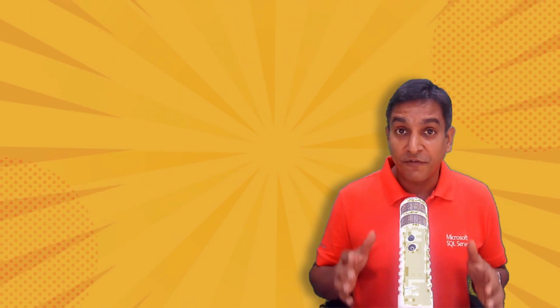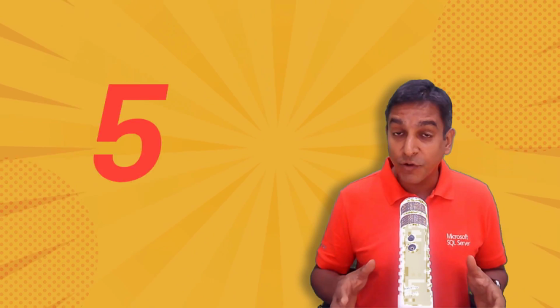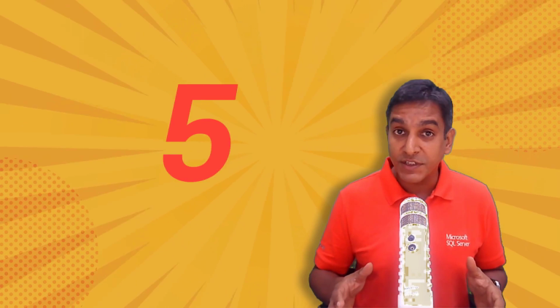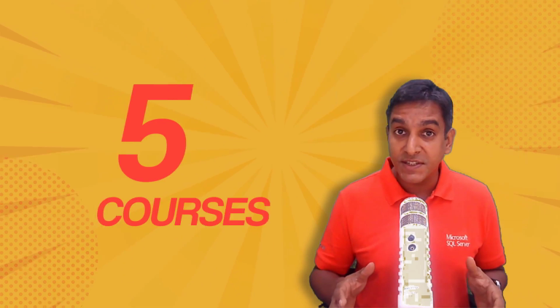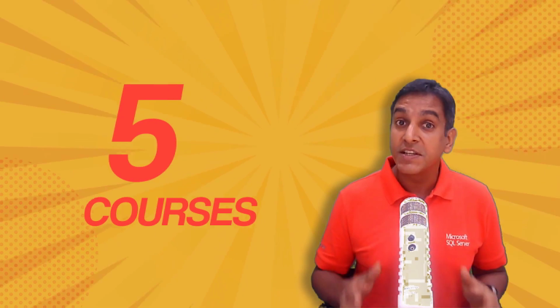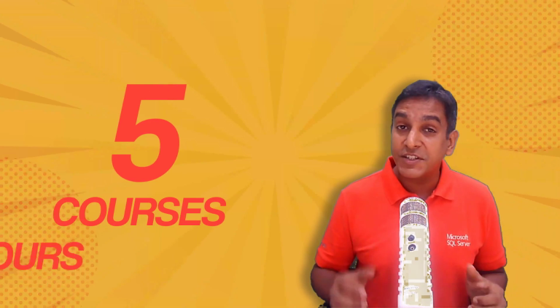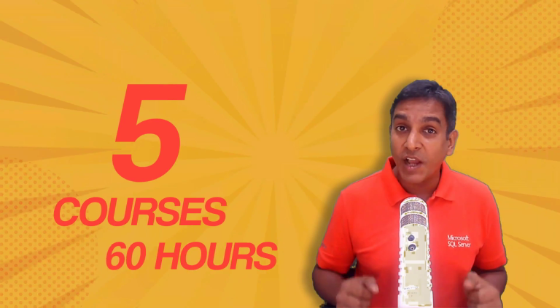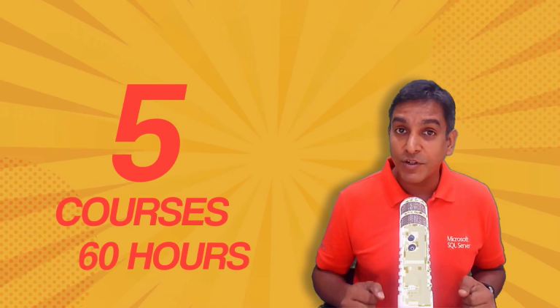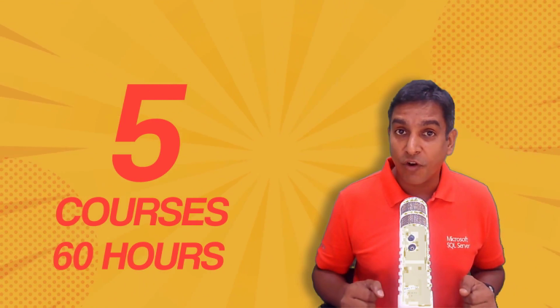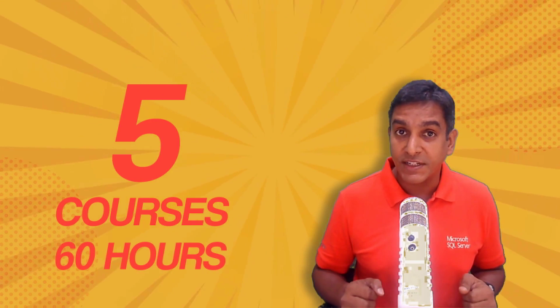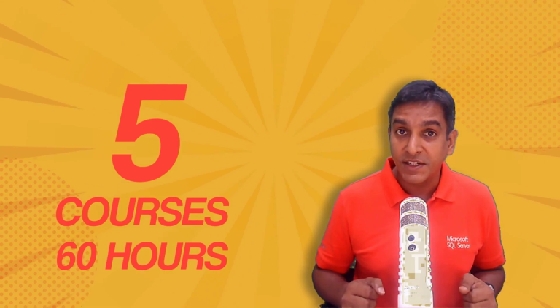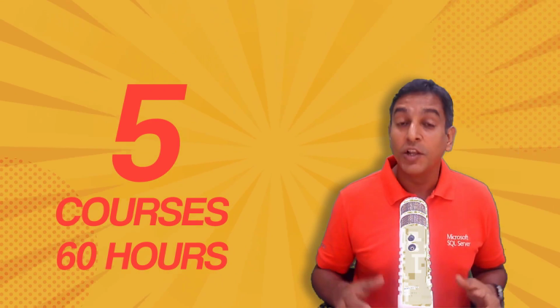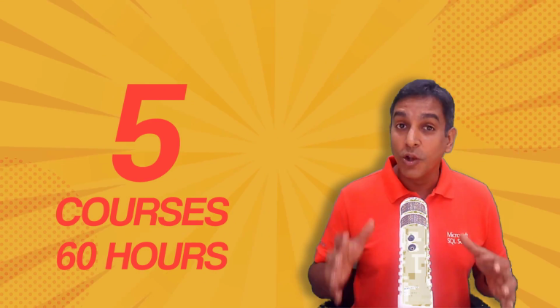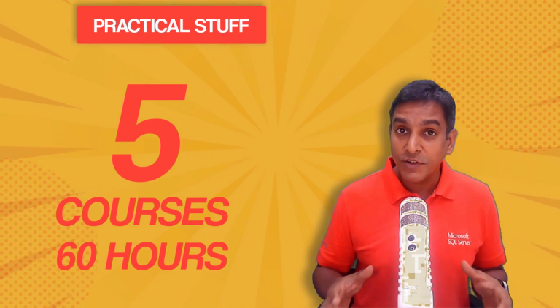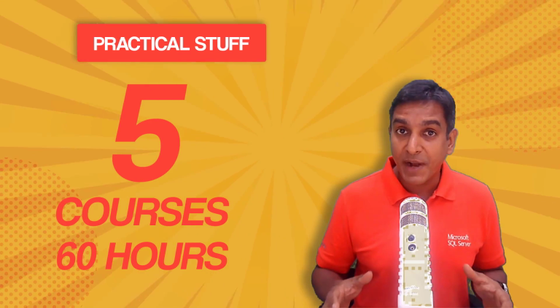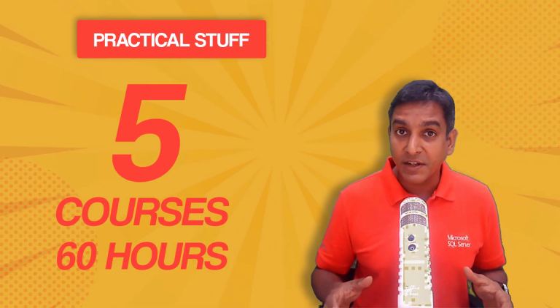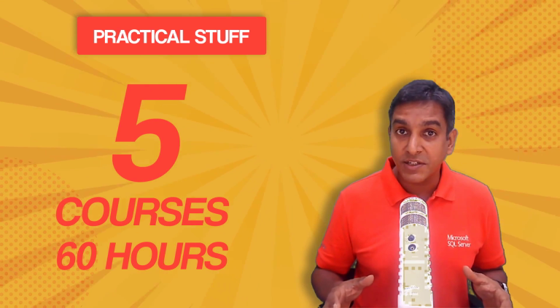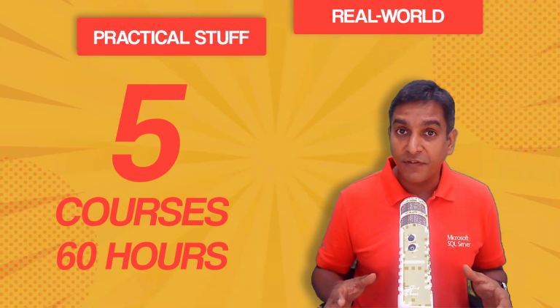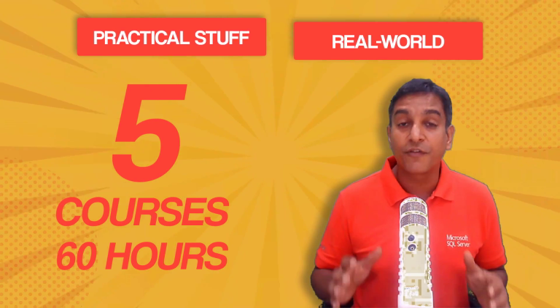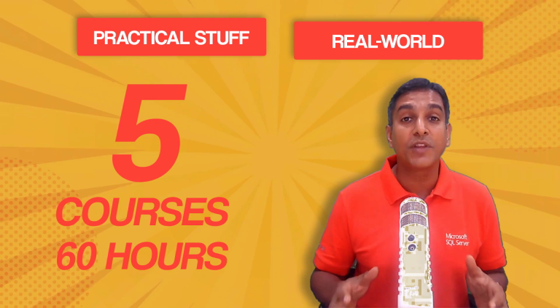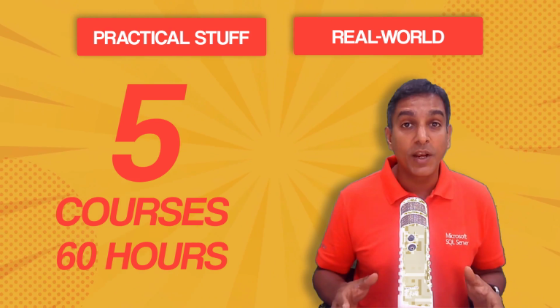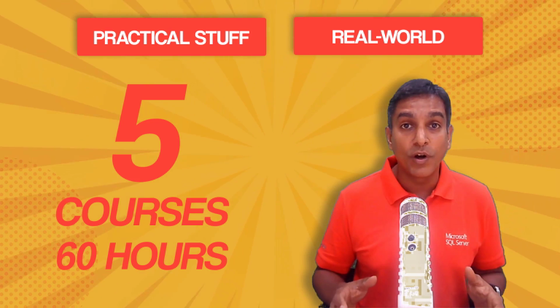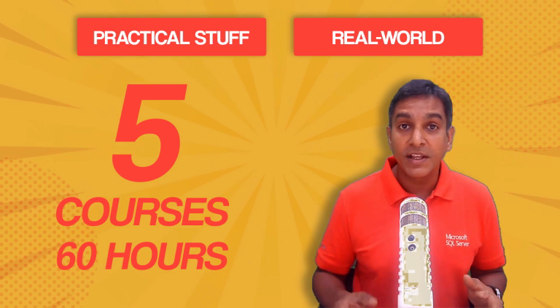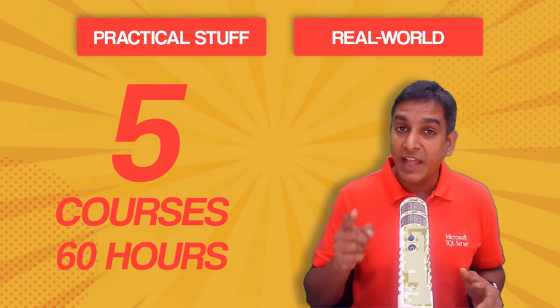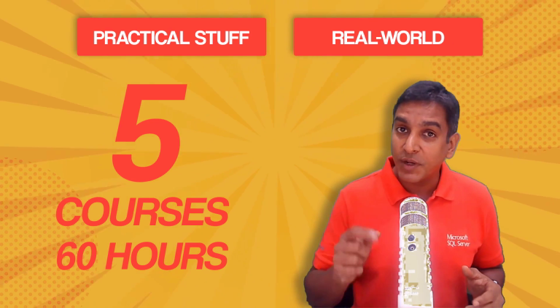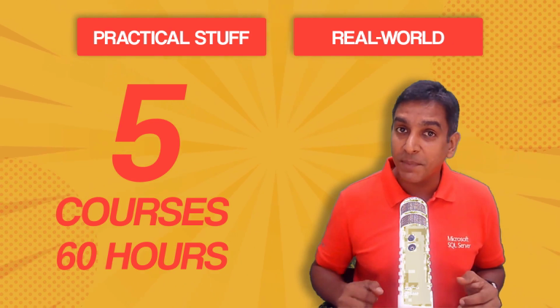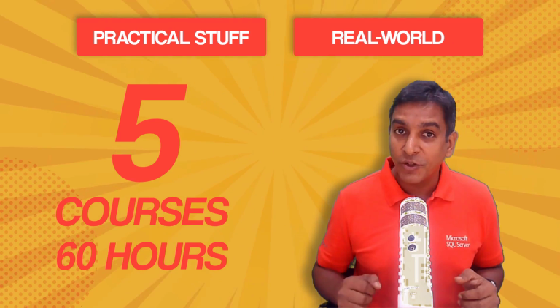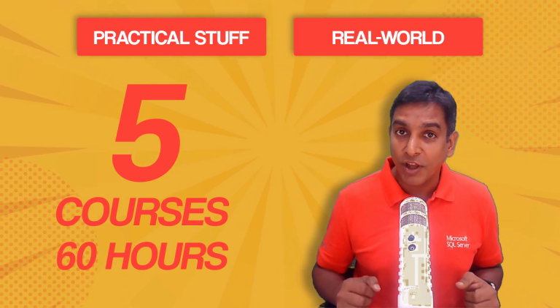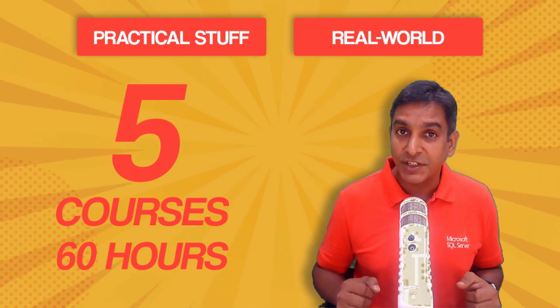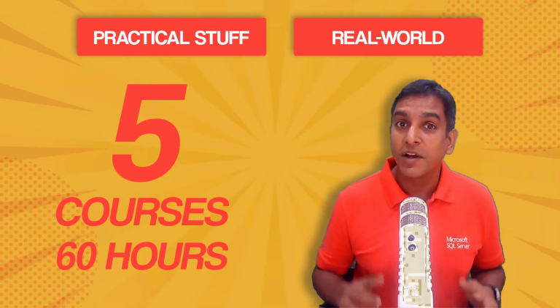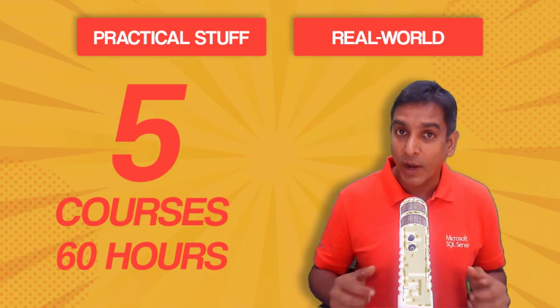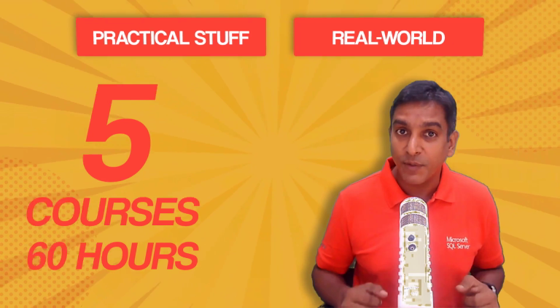Five courses, 60 hours of content. Loads of practical stuff from the real world that you can apply to production right away.